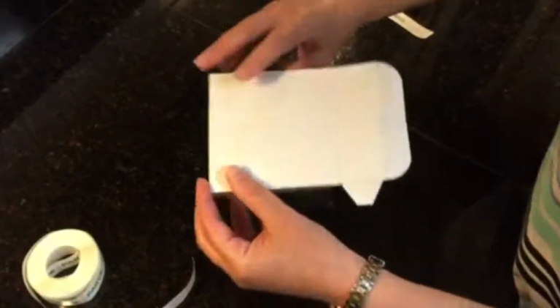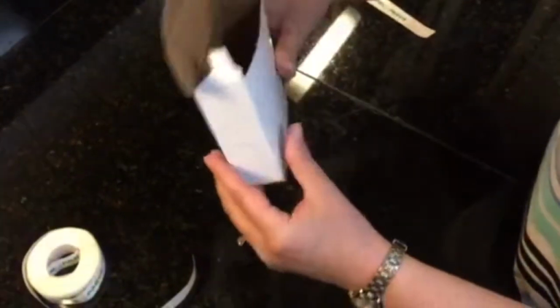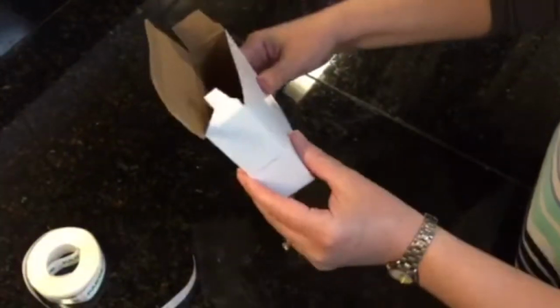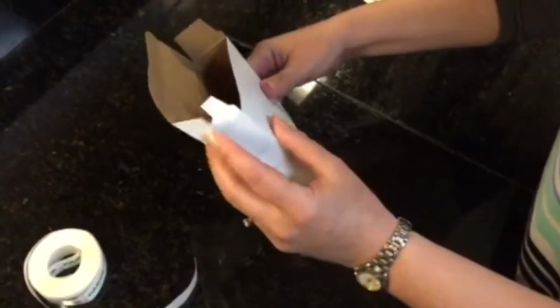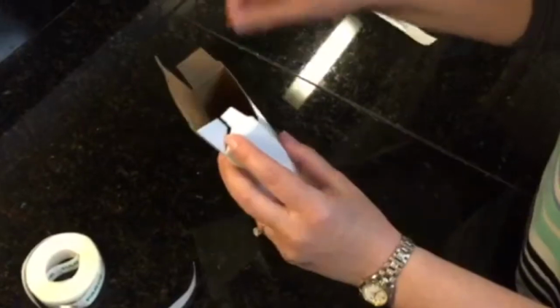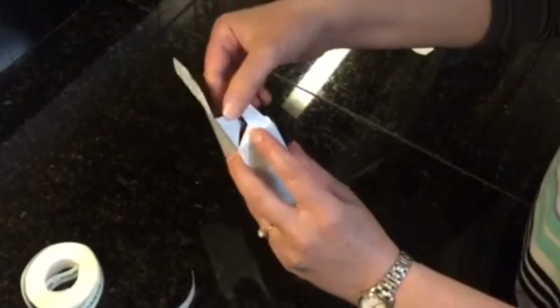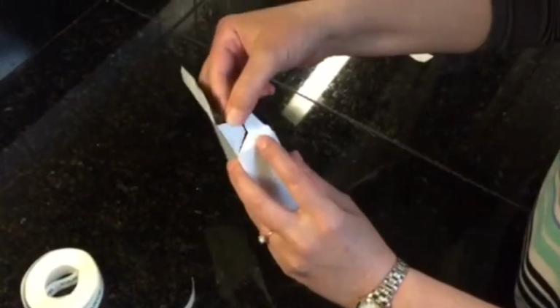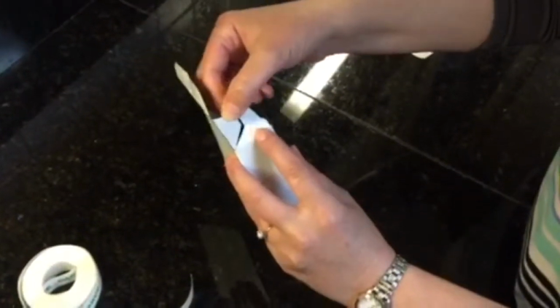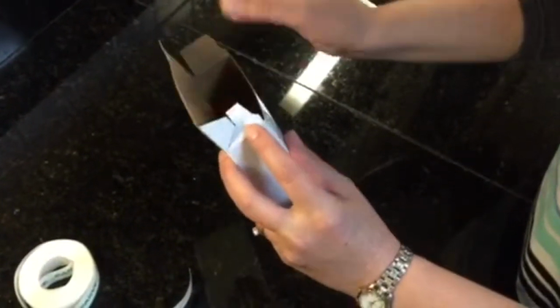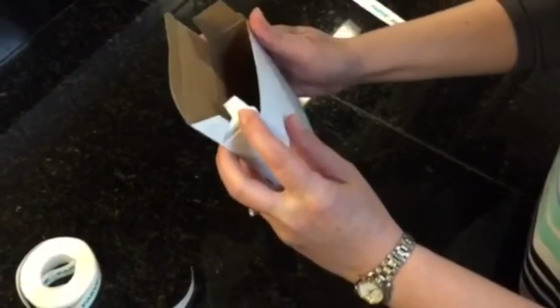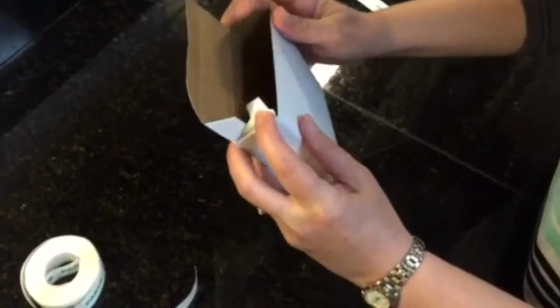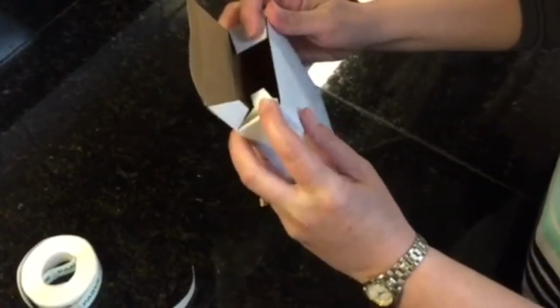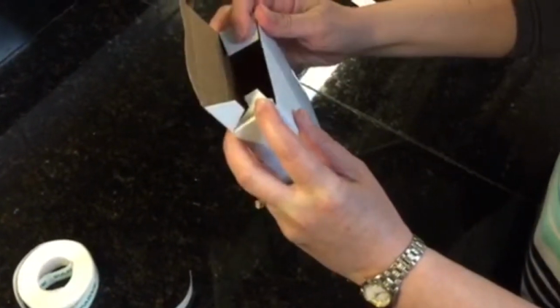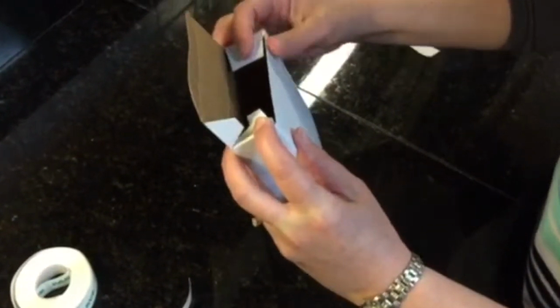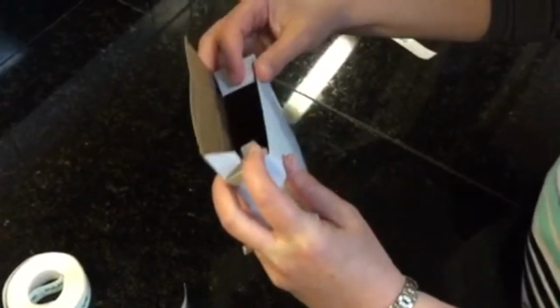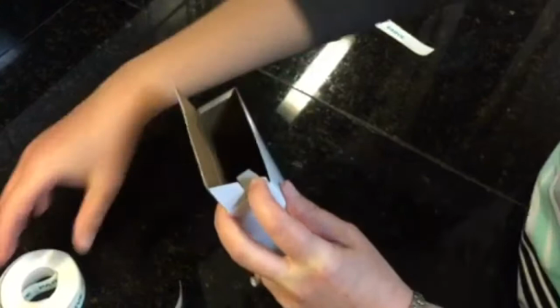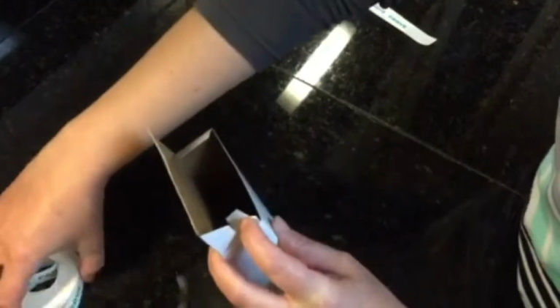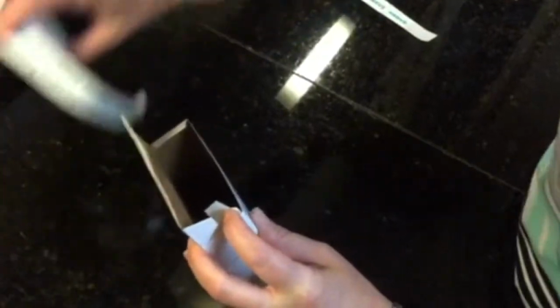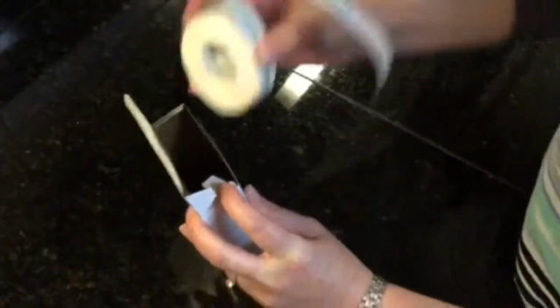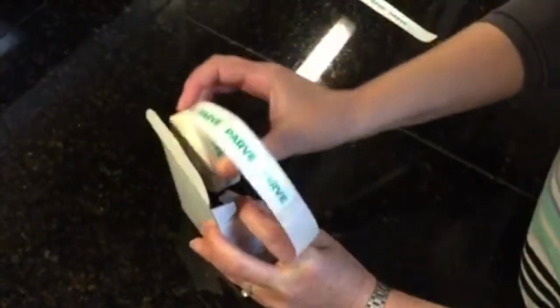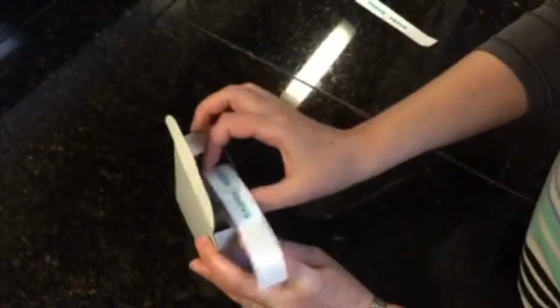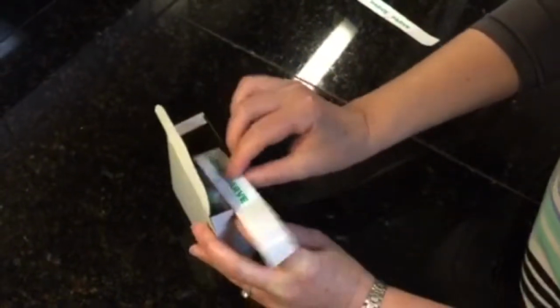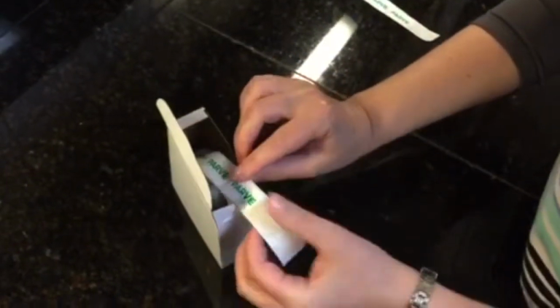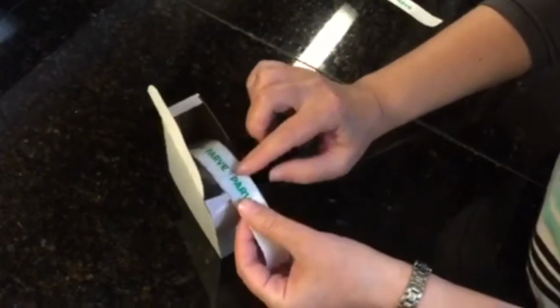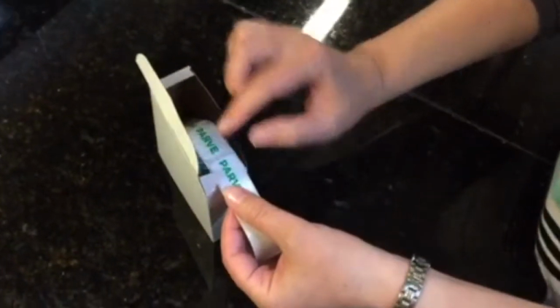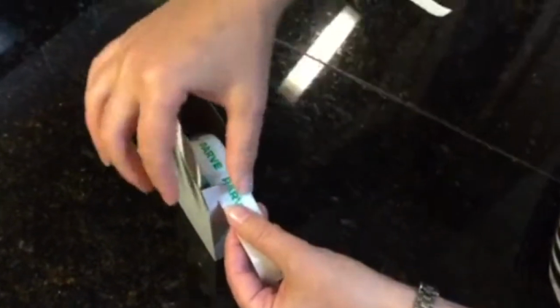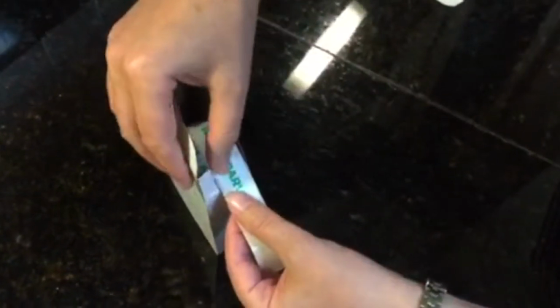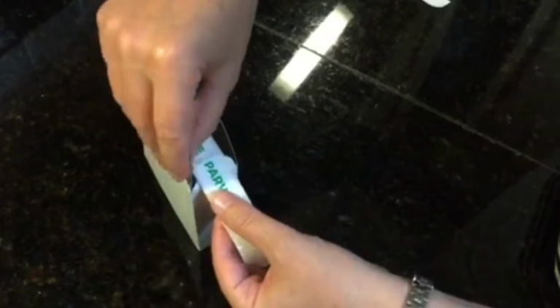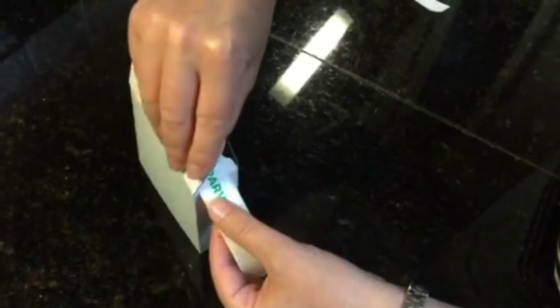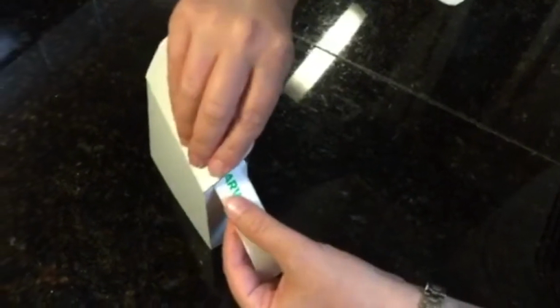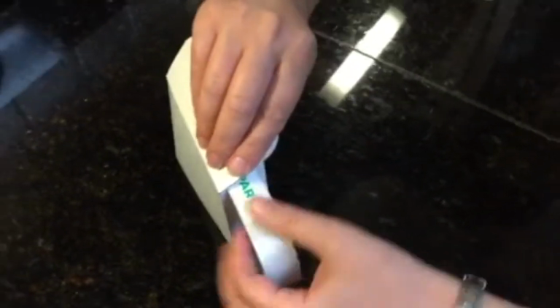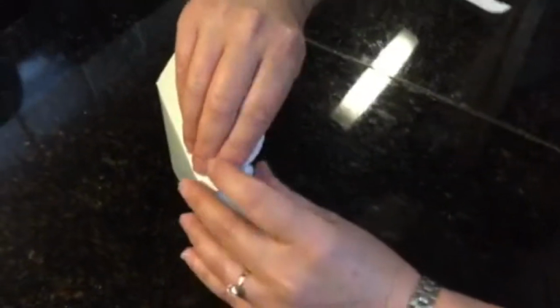Turn over your box. This will be perforated. Push down your two flaps, insert your sticker roll, and make sure your stickers are on top of this flap.